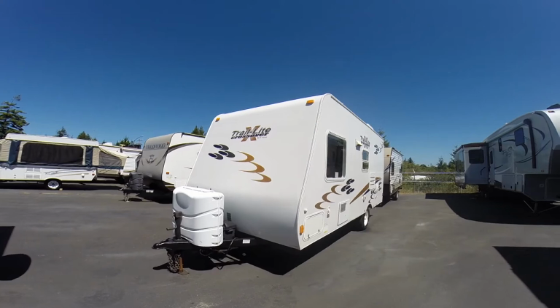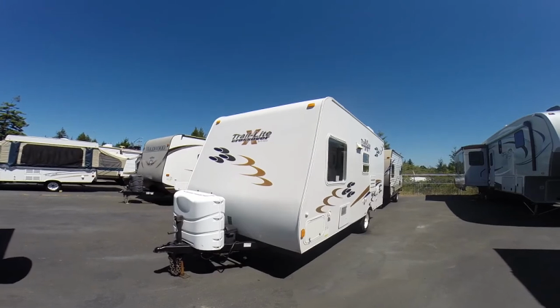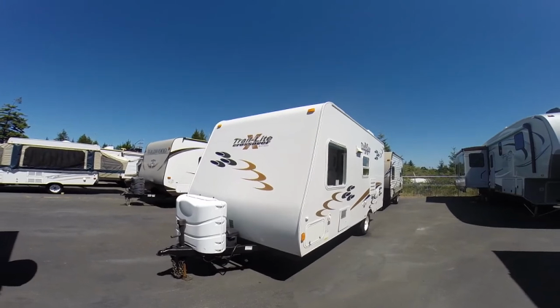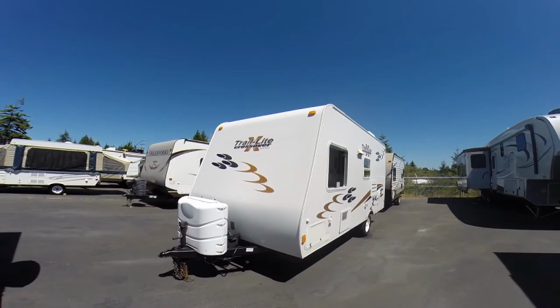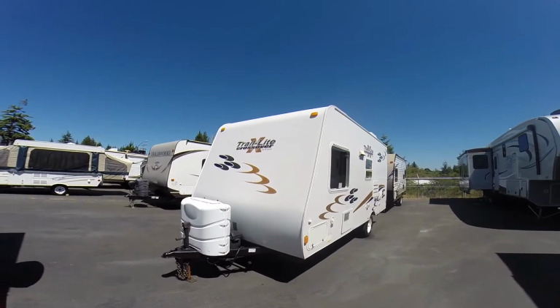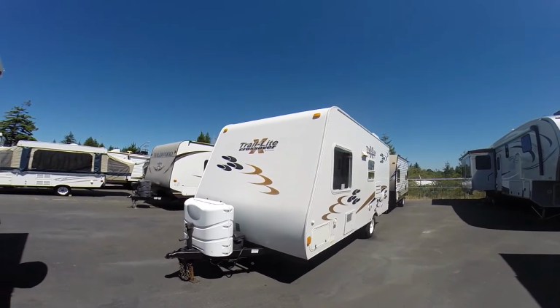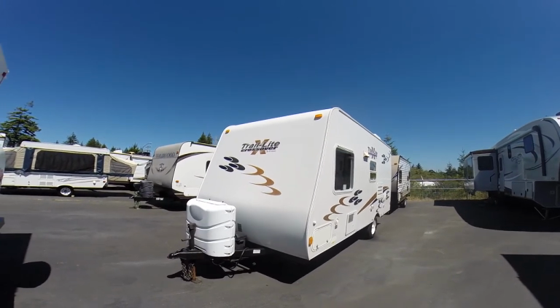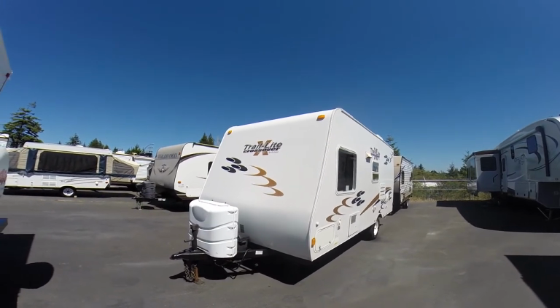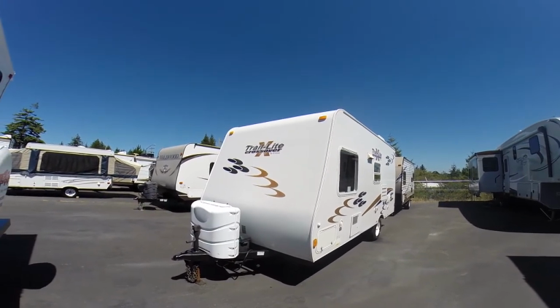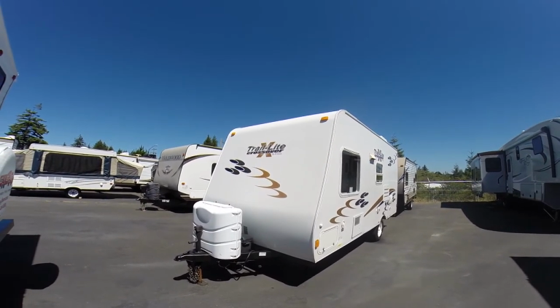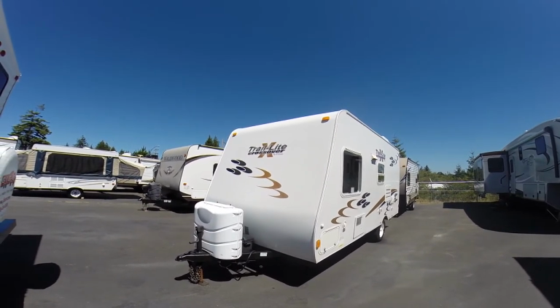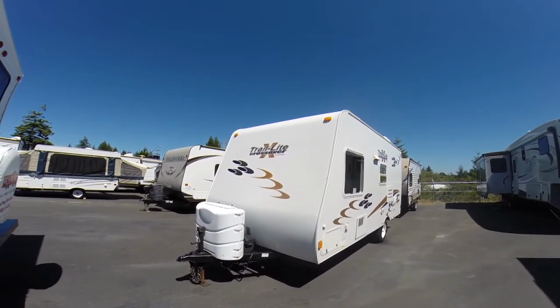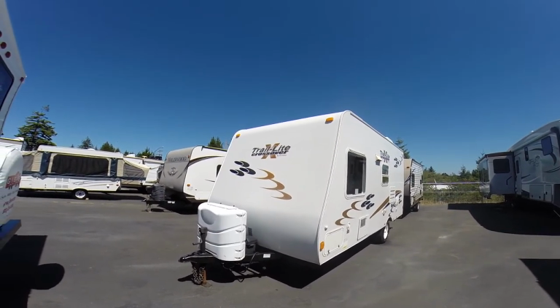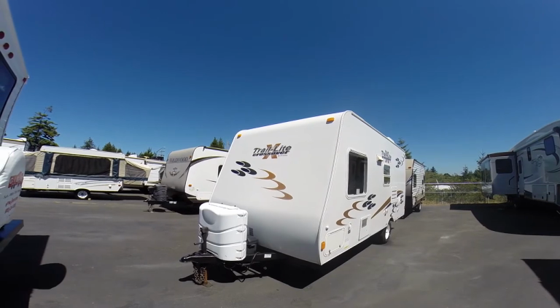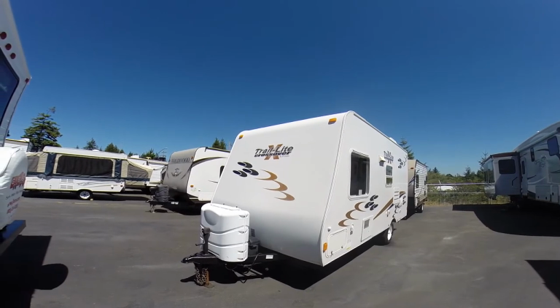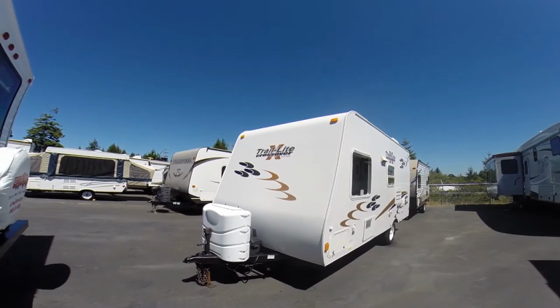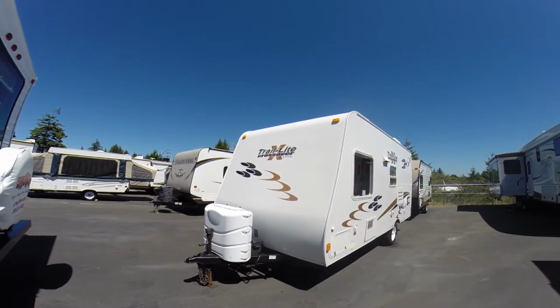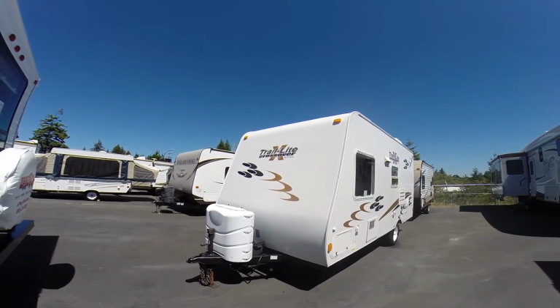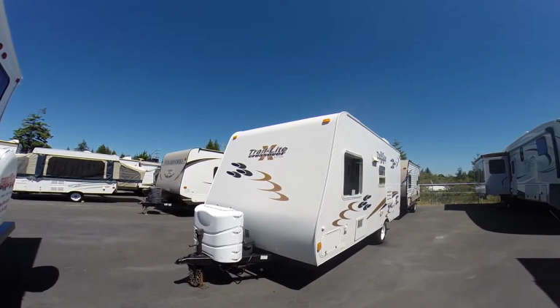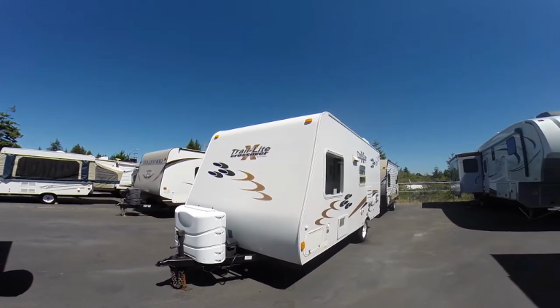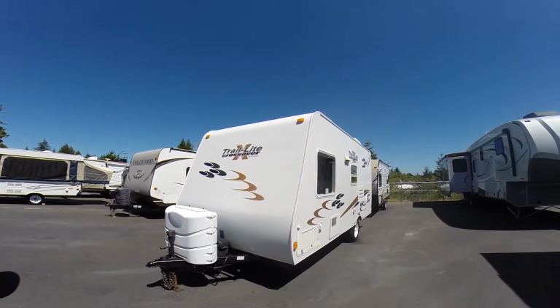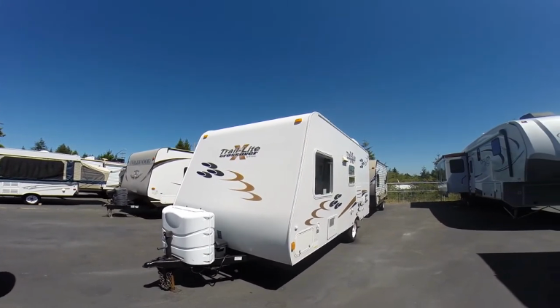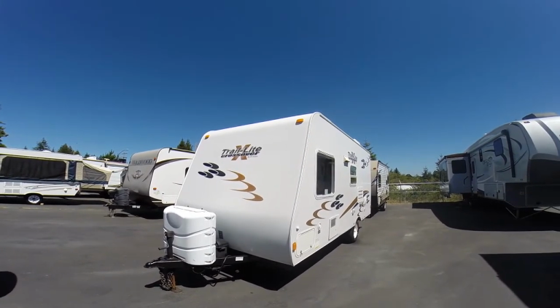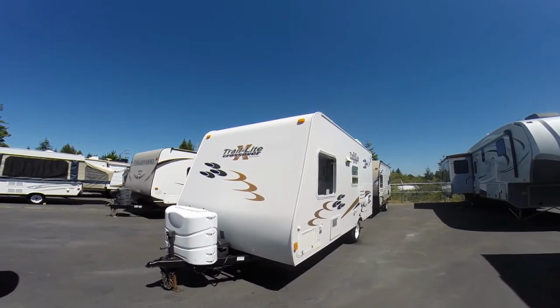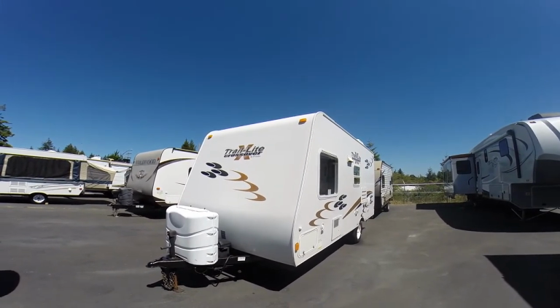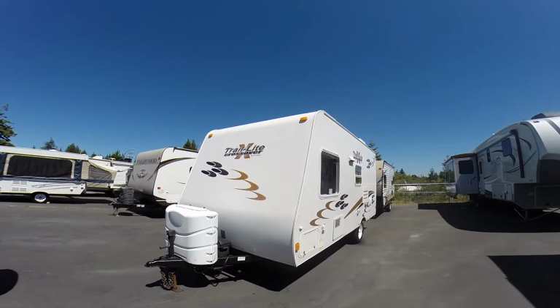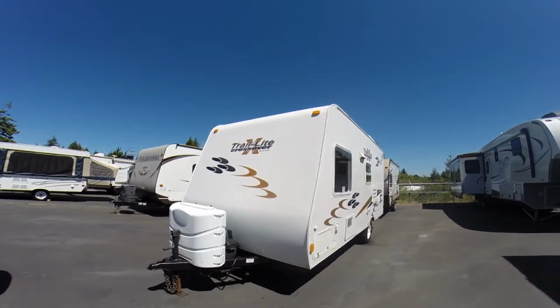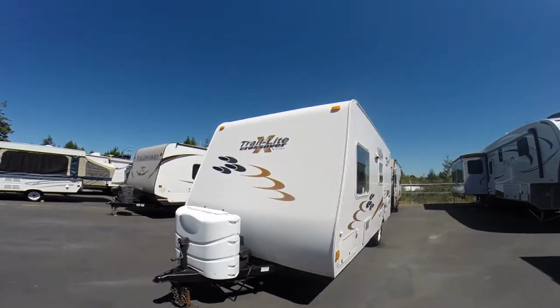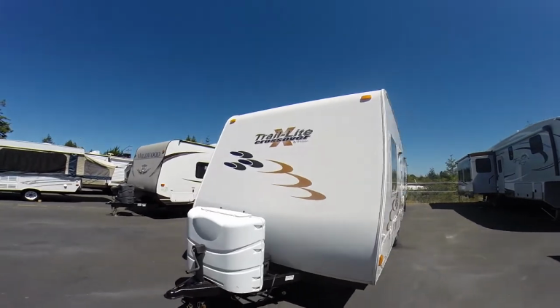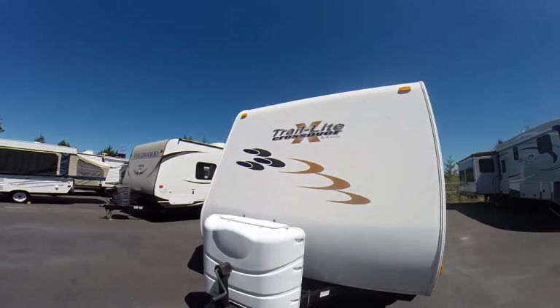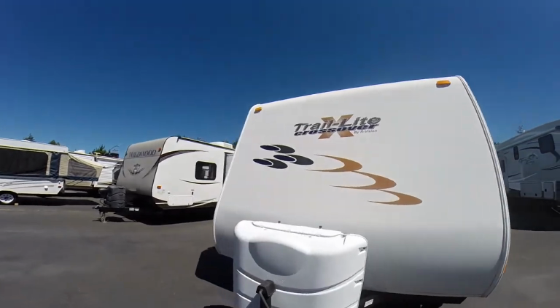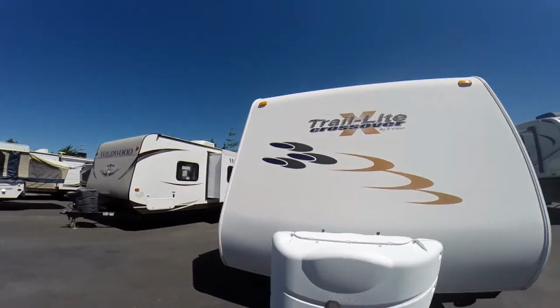Hi, this is Bob with Gibbs RV. Today we're looking at a 2009 Trail Light Crossover from our Vision — this is the model 189 QB. It's a fiberglass wall travel trailer, single axle, easy to tow, easy to stow.